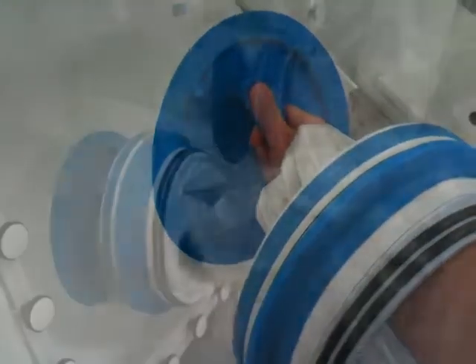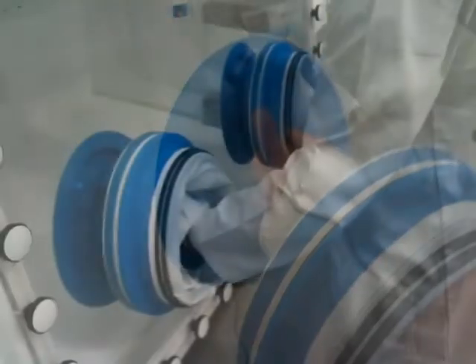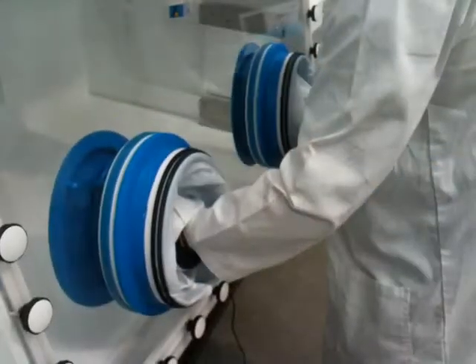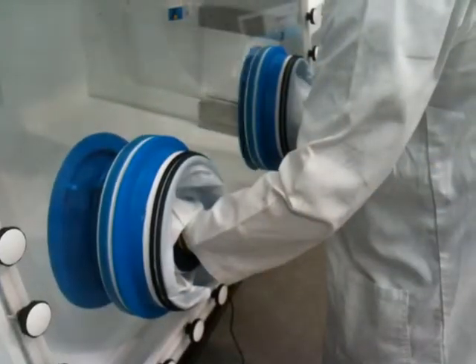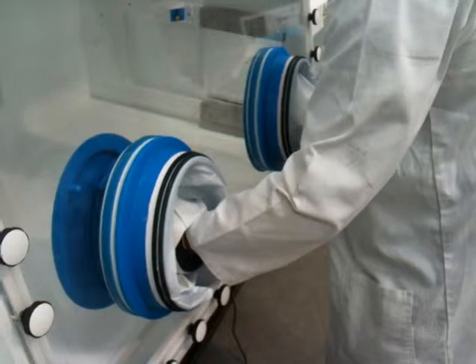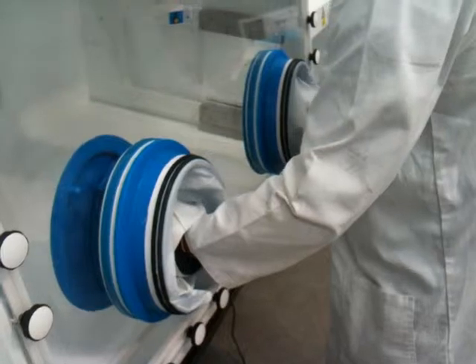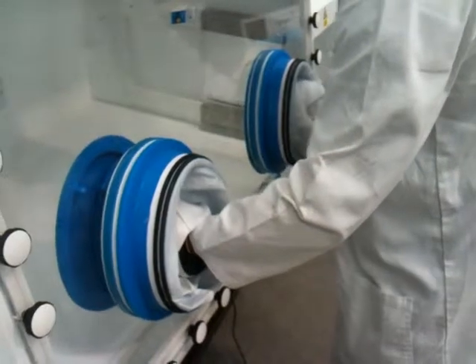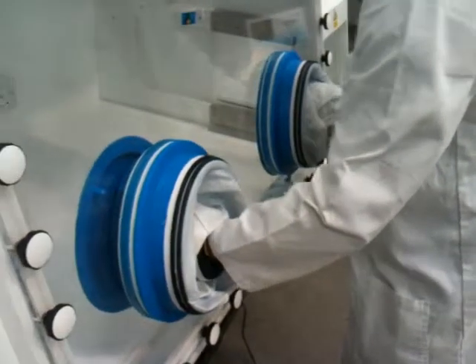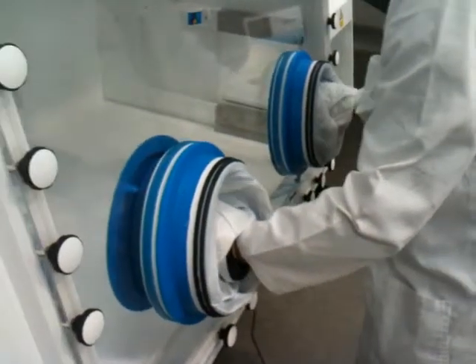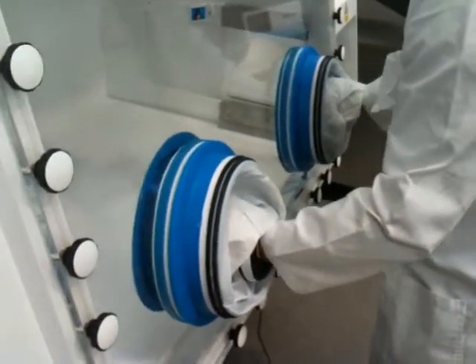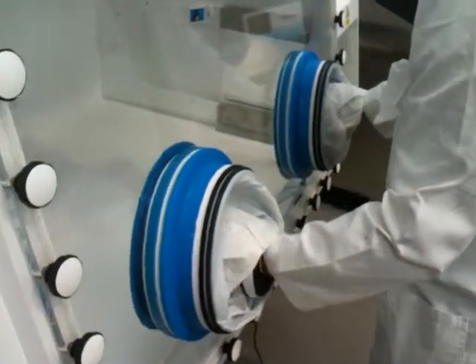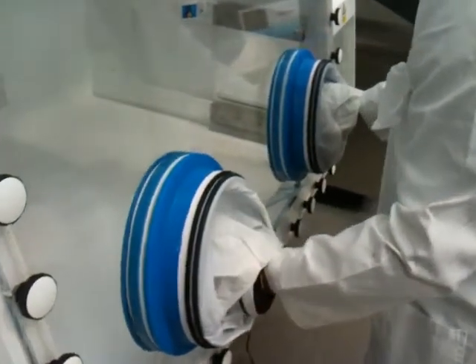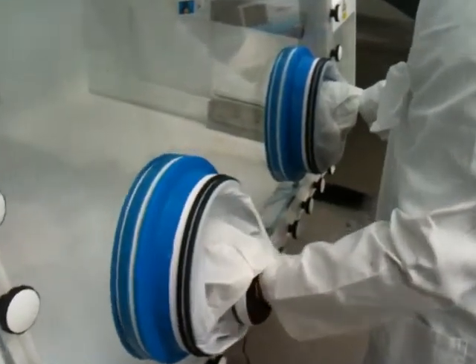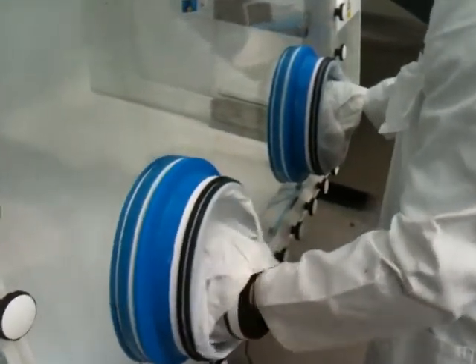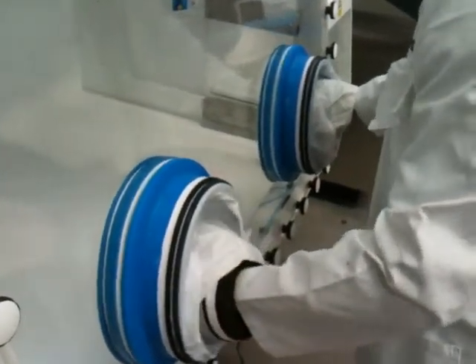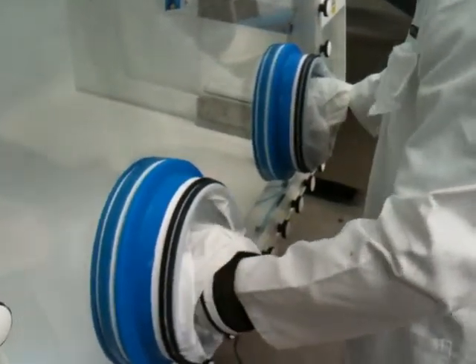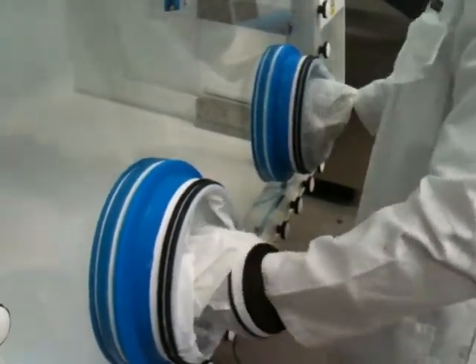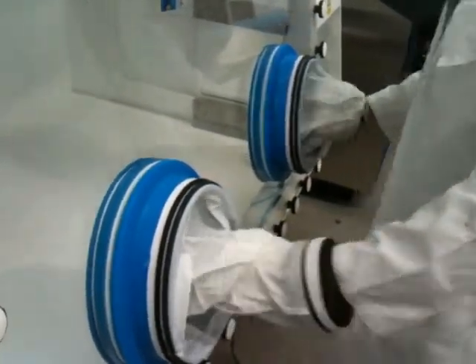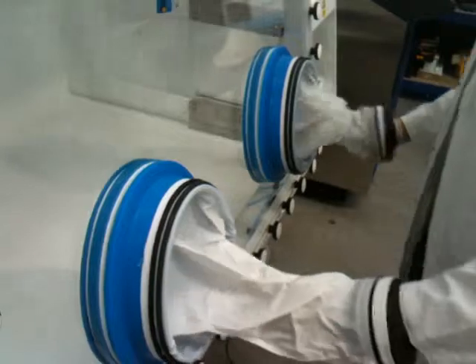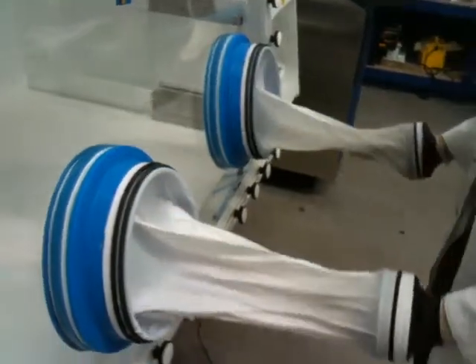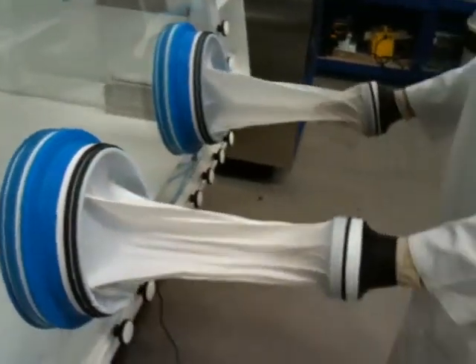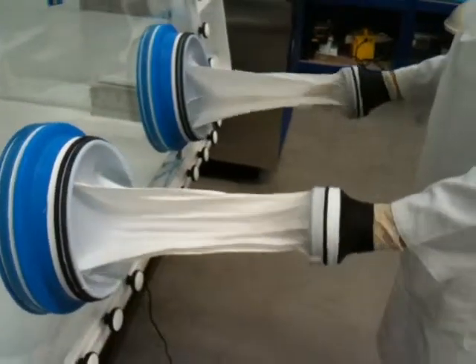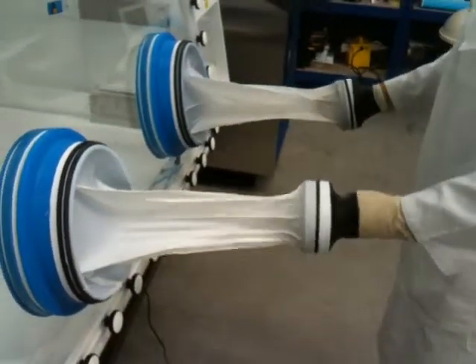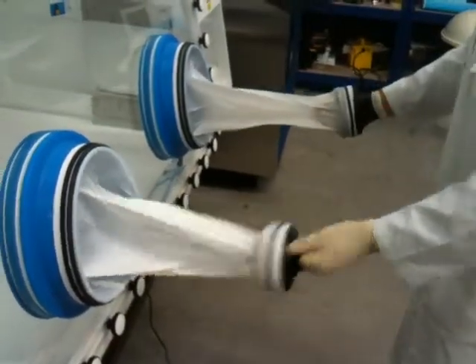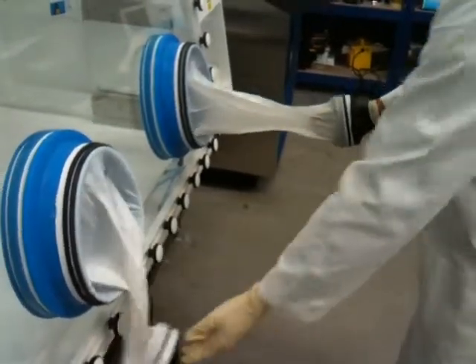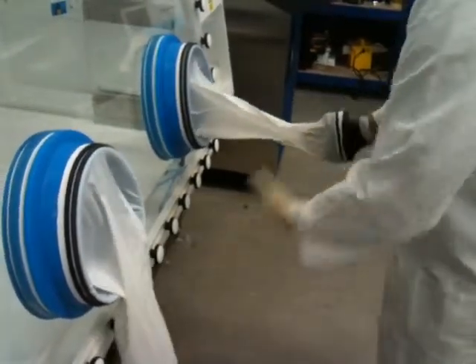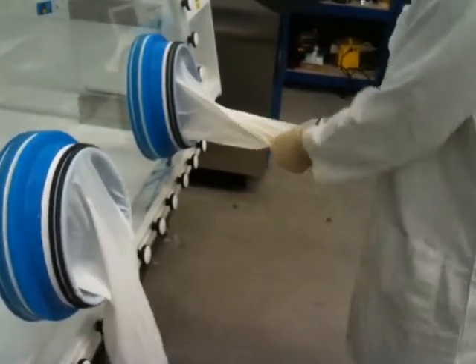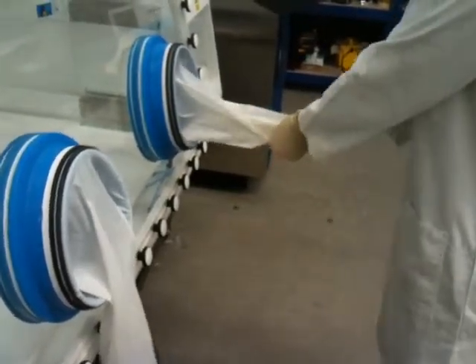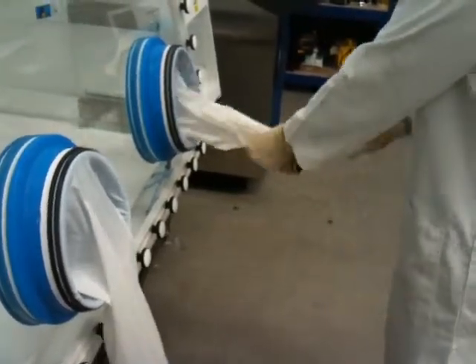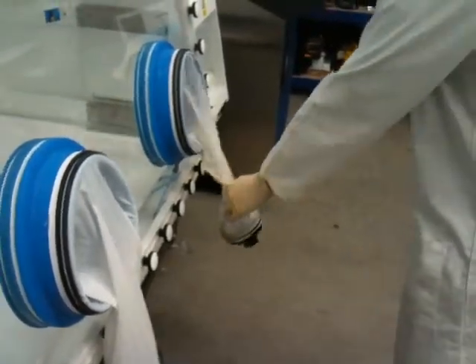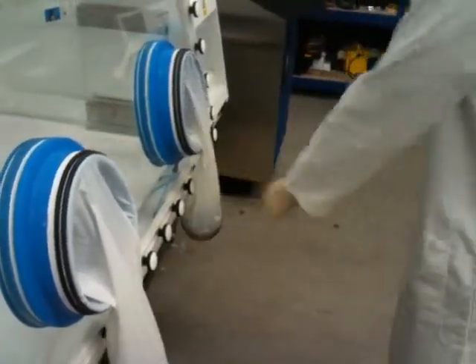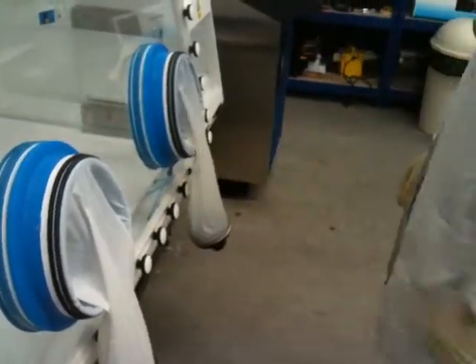Exiting the workstation is even easier. Simply draw the caps back into the port, rotate the handles to lock the caps, and withdraw your hands from the Easy-Sleeves. That's it!